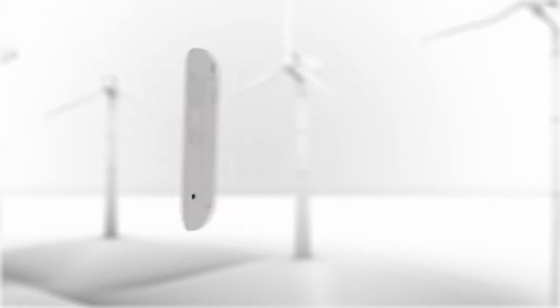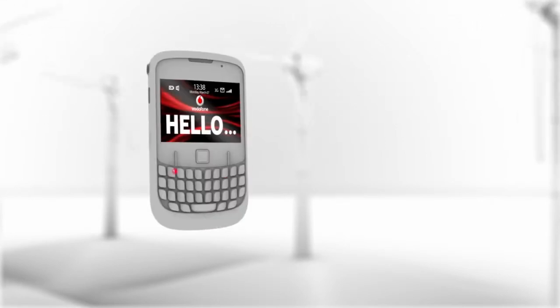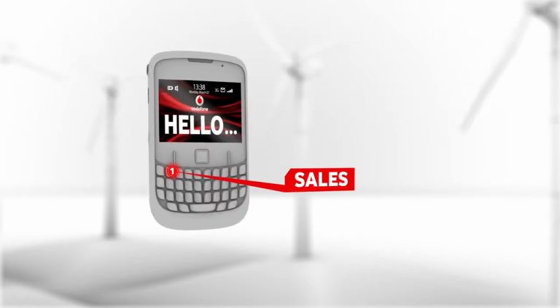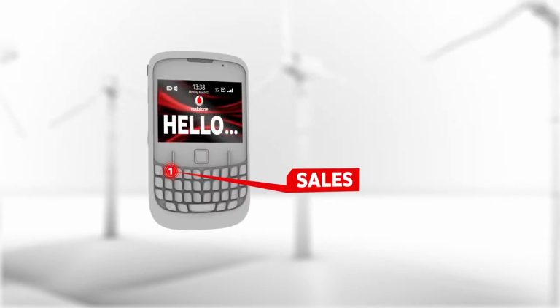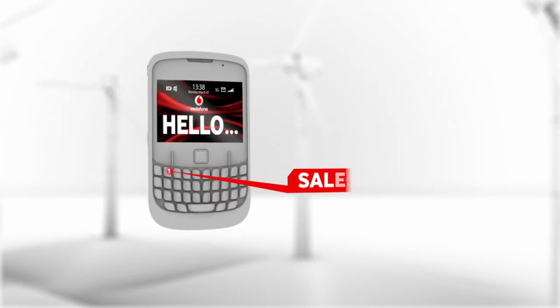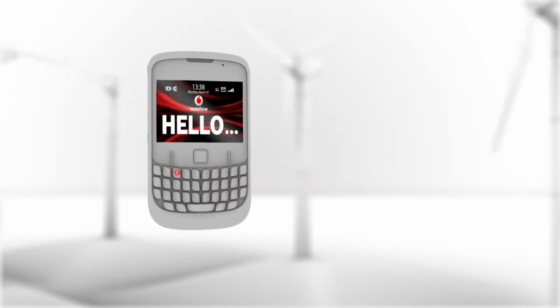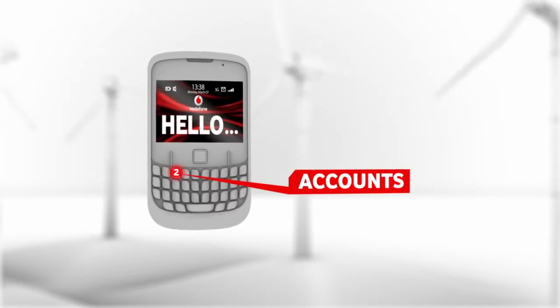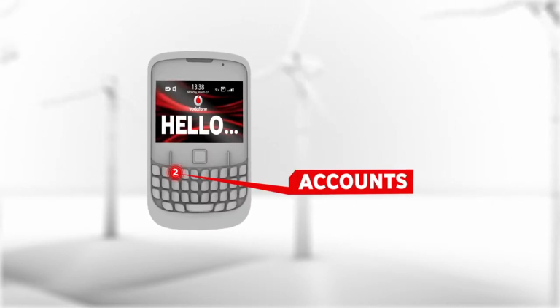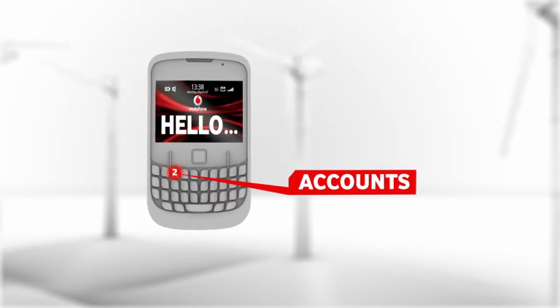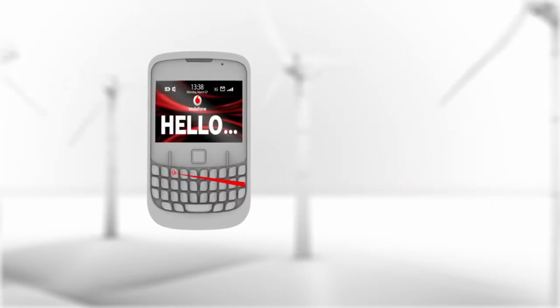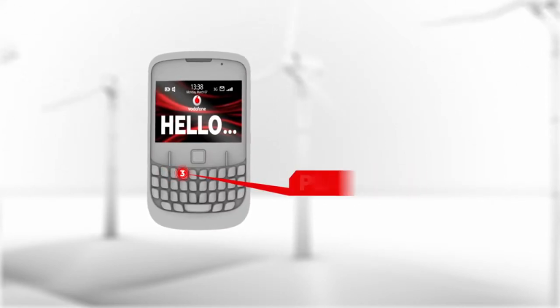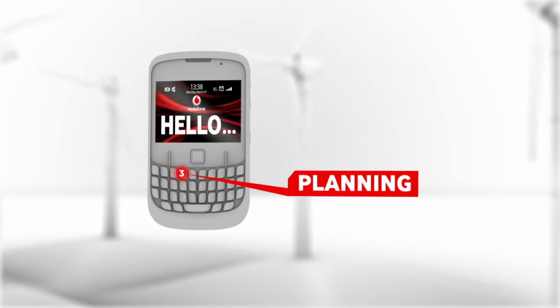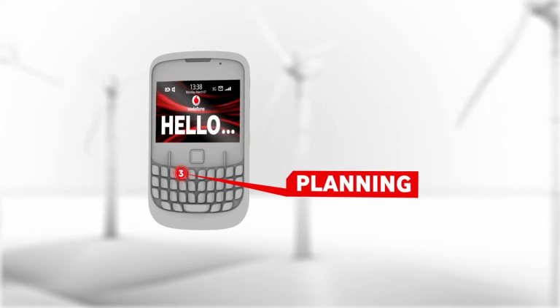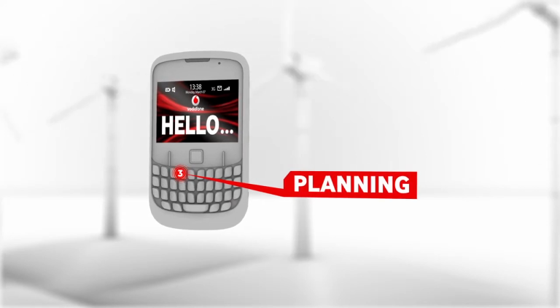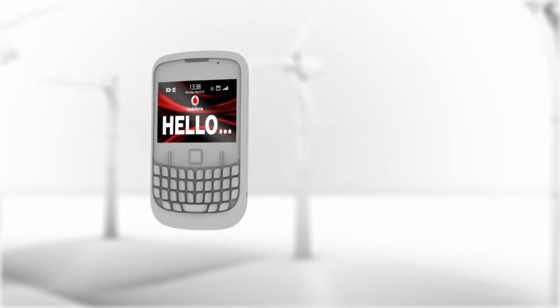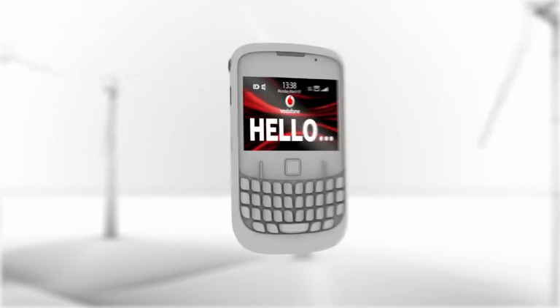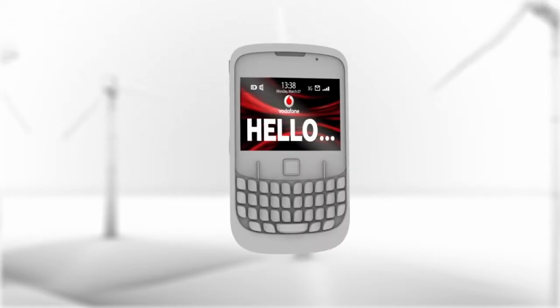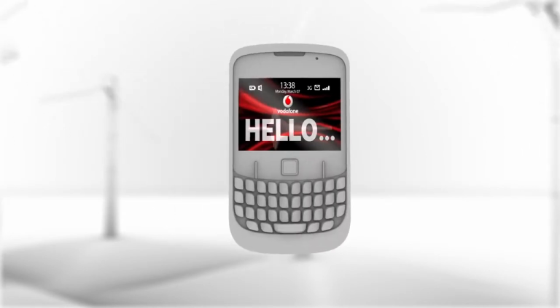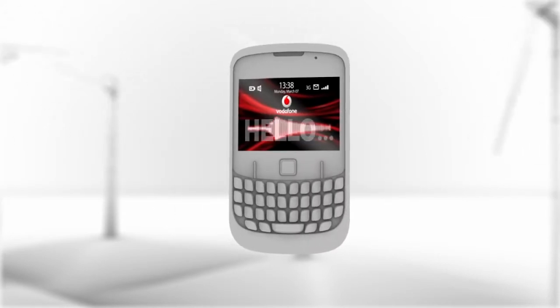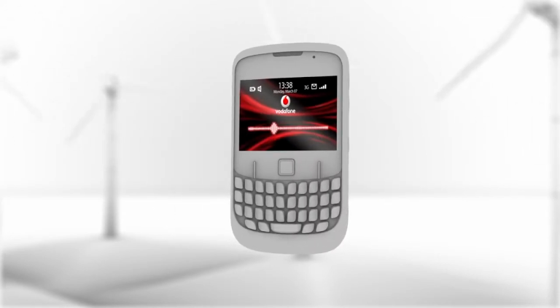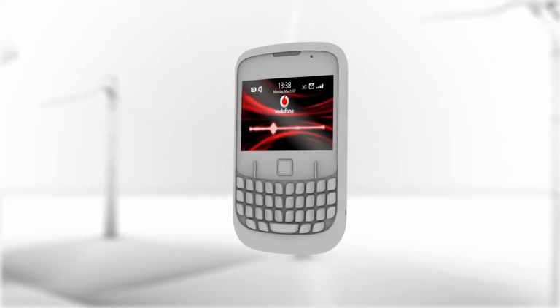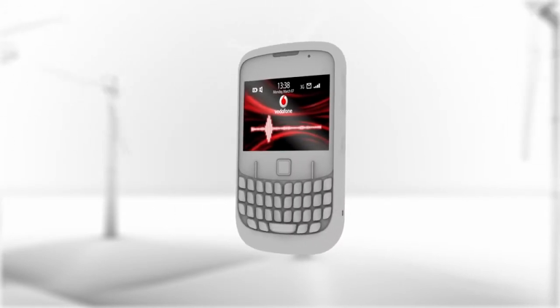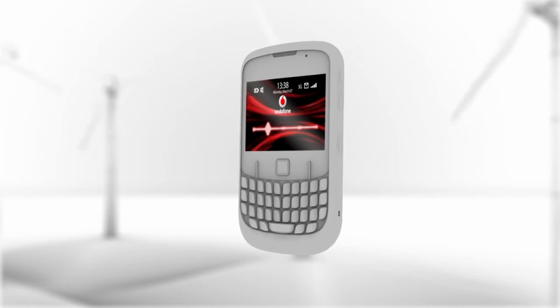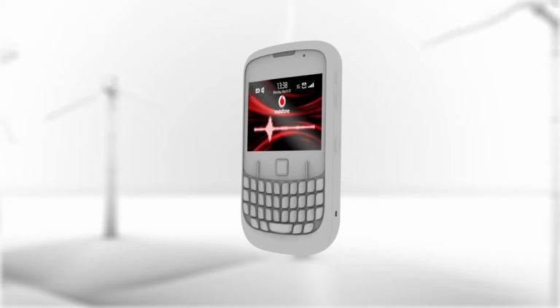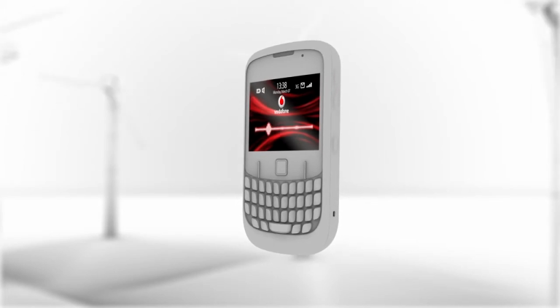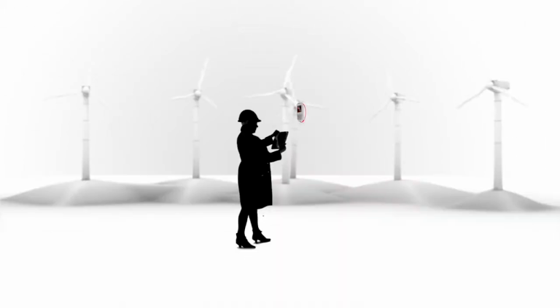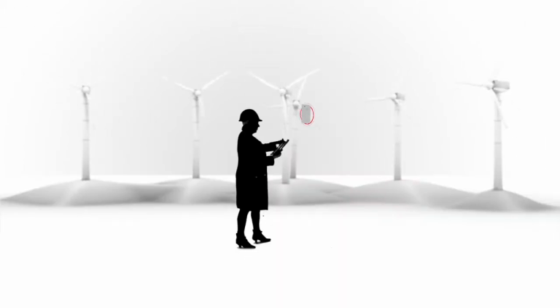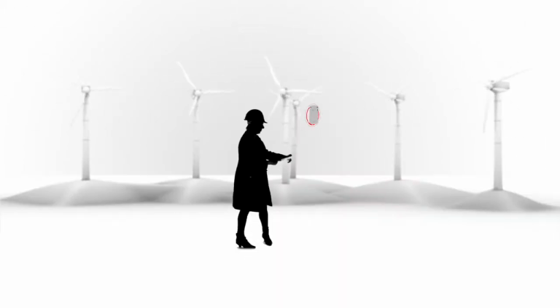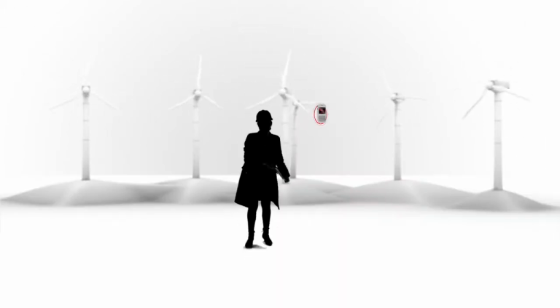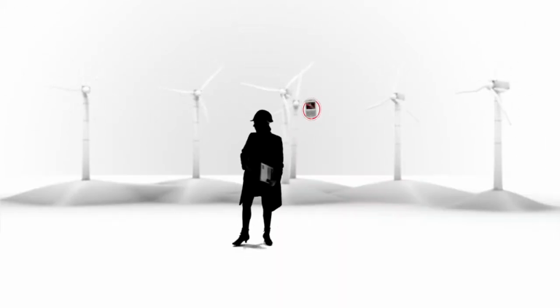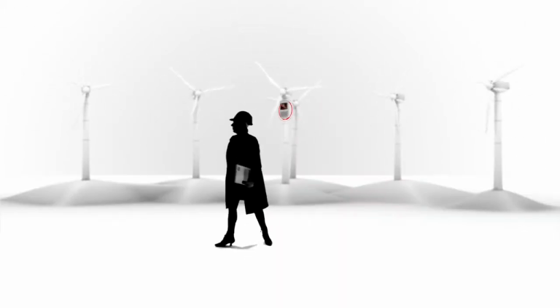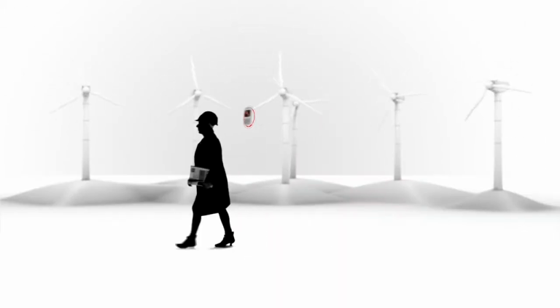She's set up an automated answer service that allows customers to select and be transferred straight through to the department they need. She can even transfer calls and play hold music to customers whilst they wait. So it's like having a virtual assistant with her throughout the day.